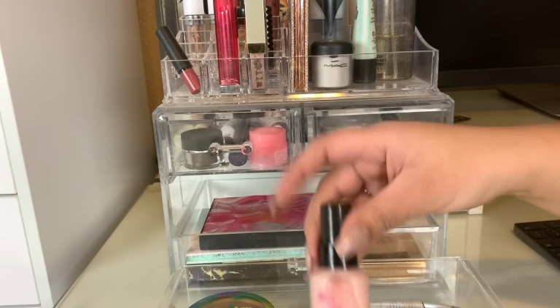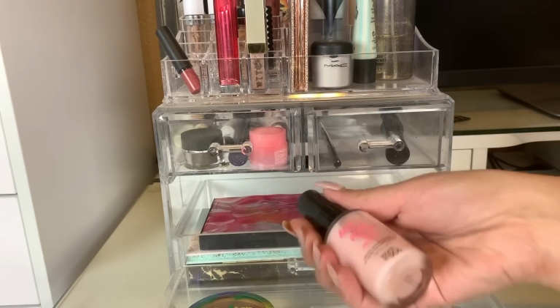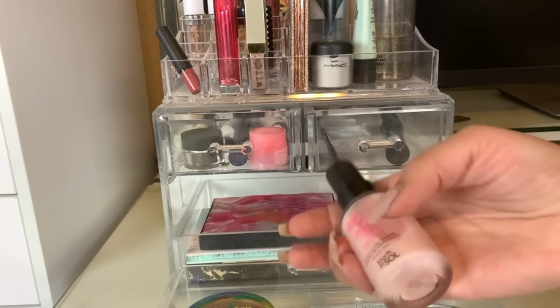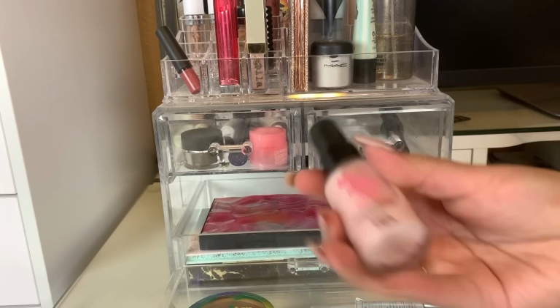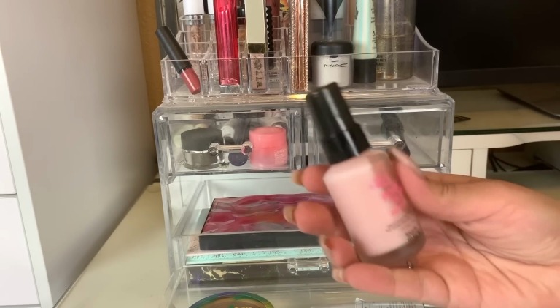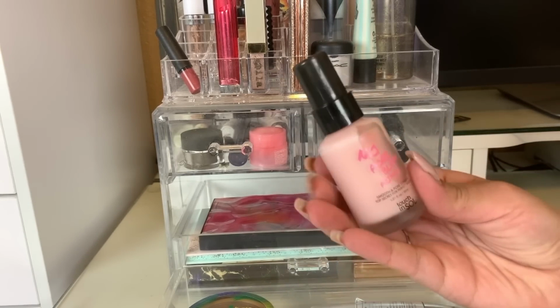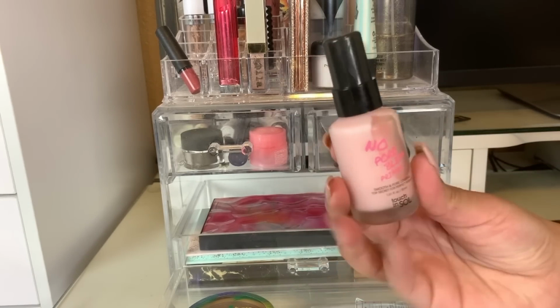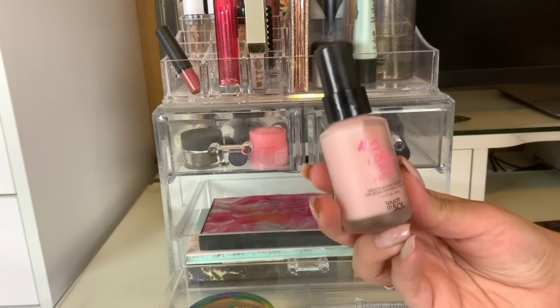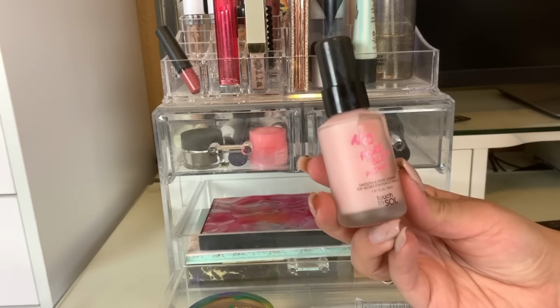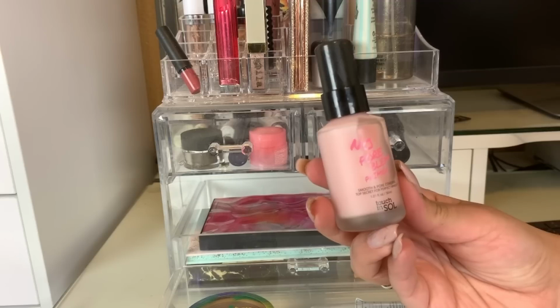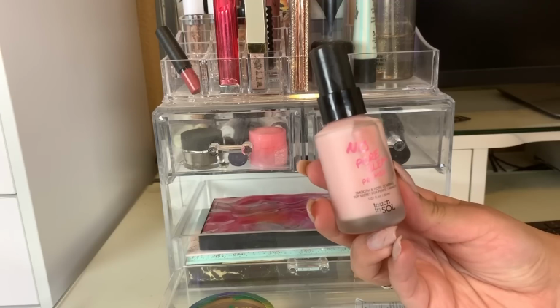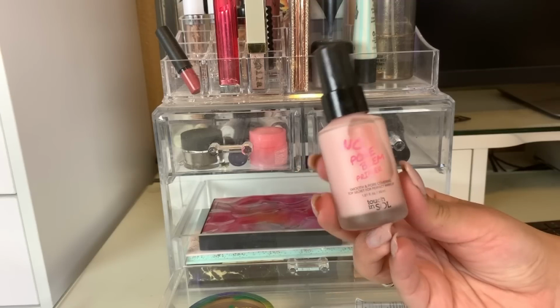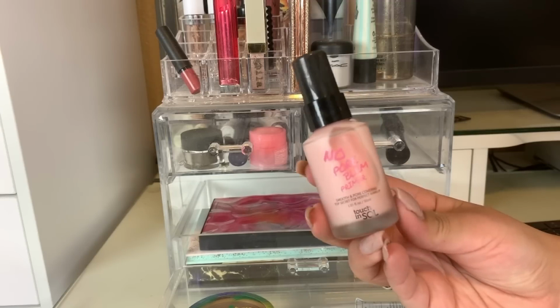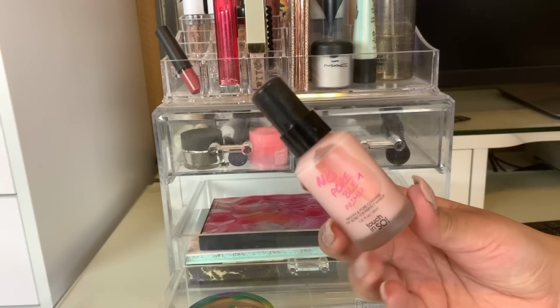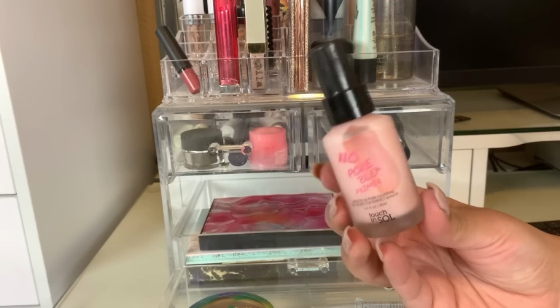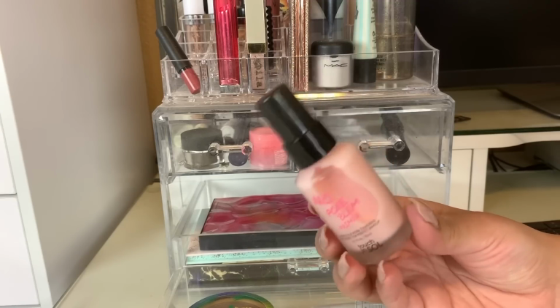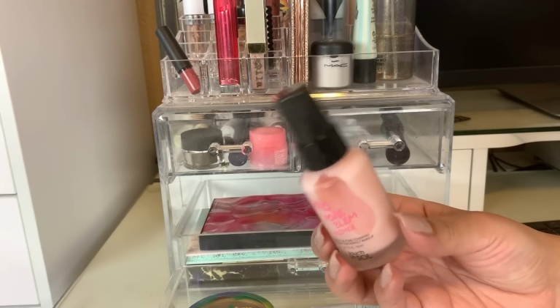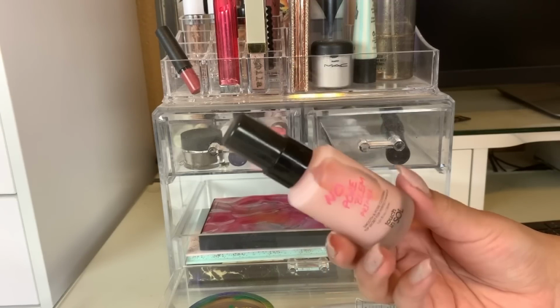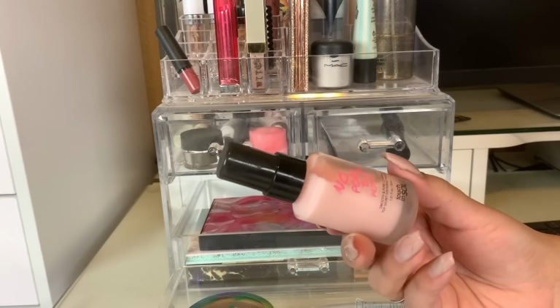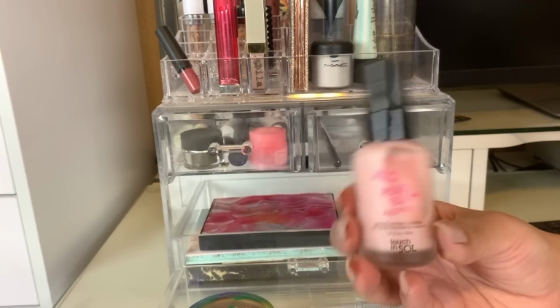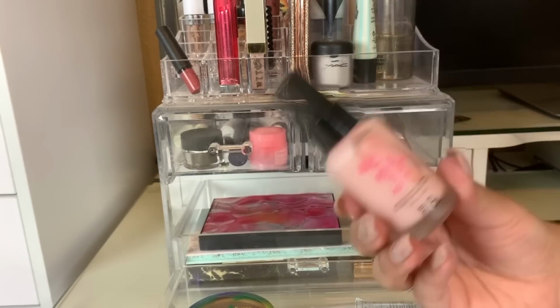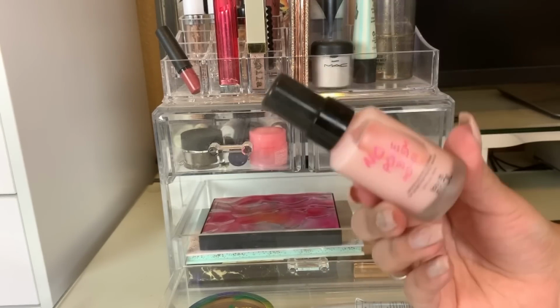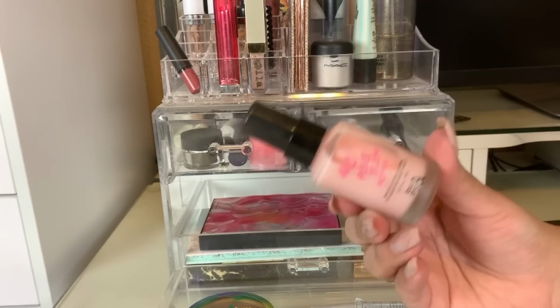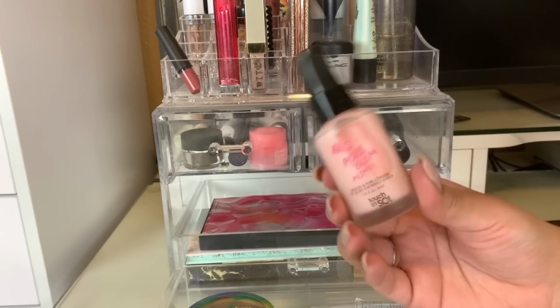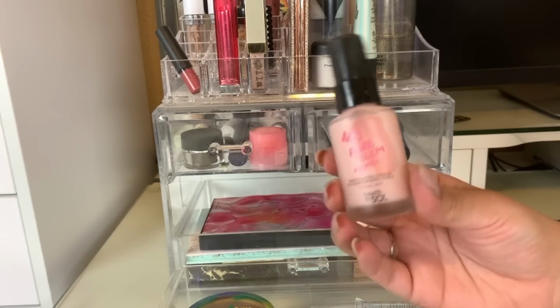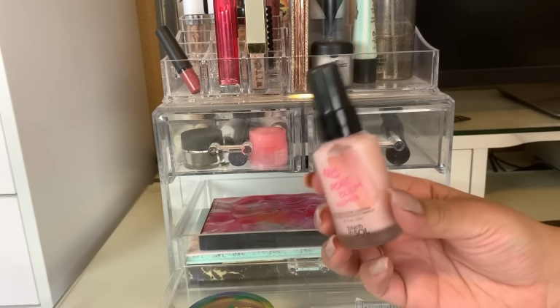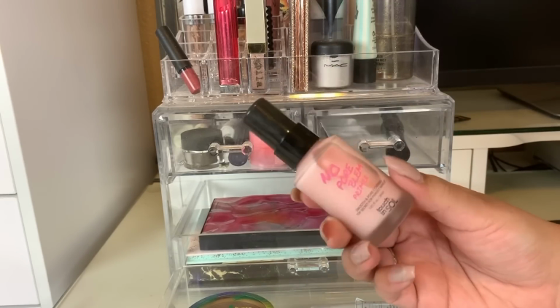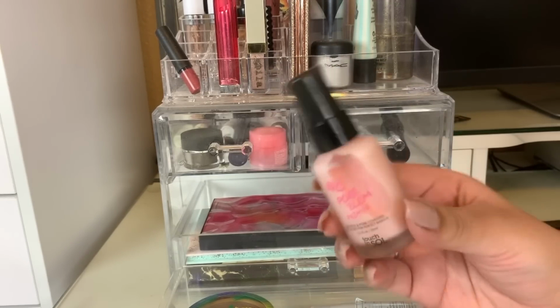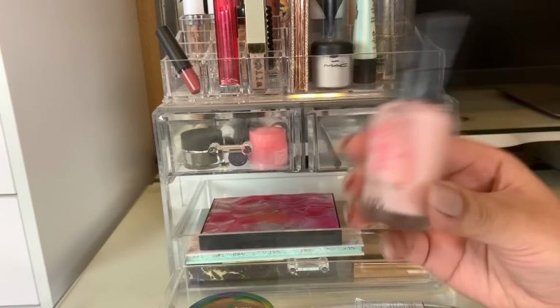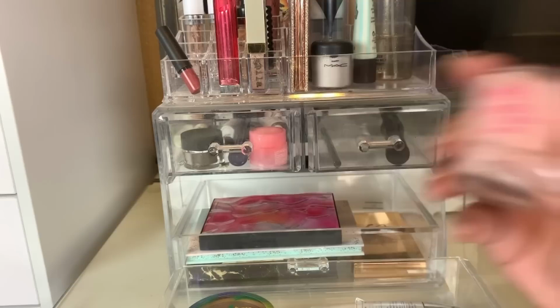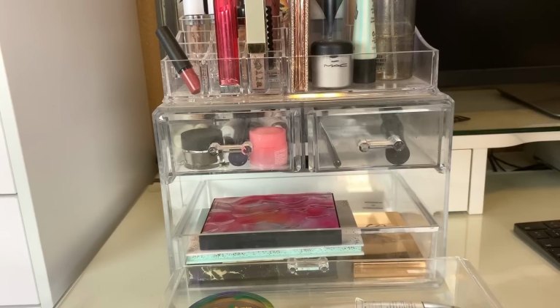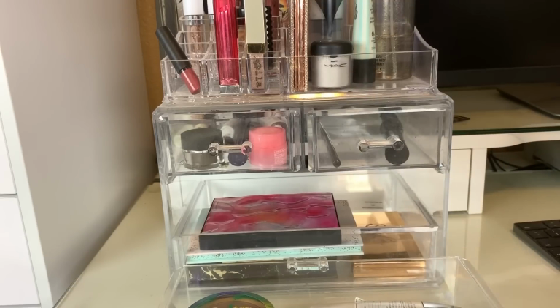I also used this primer this week — the No Pore Blim Primer by Touch and Soul. We got this in our BoxyCharm this month. This is really nice for pores as well, and we are going to put this away.